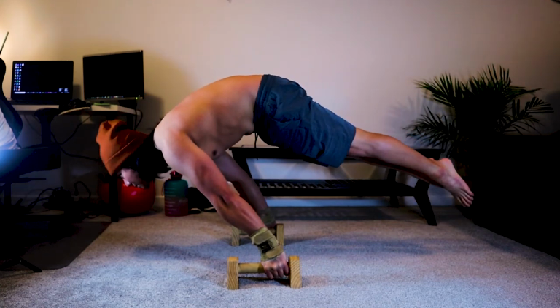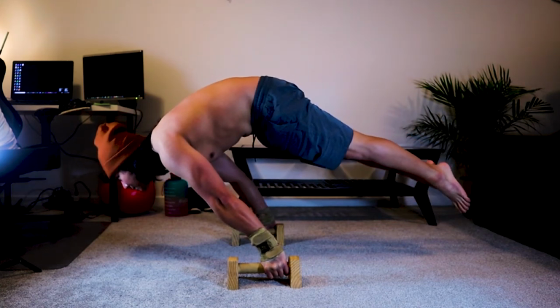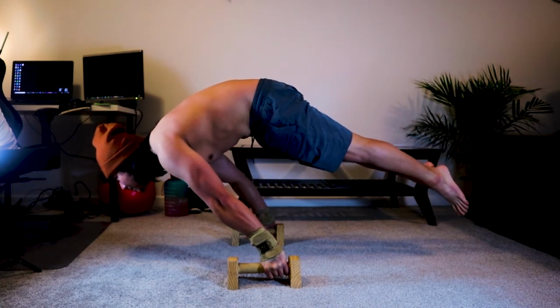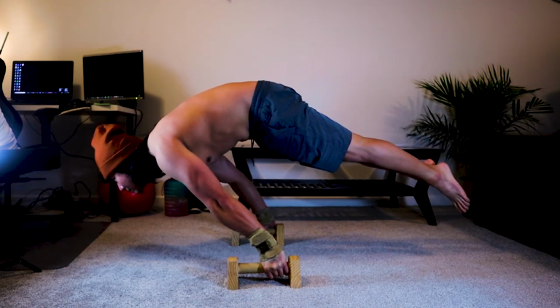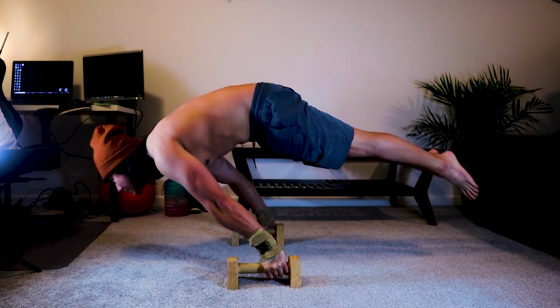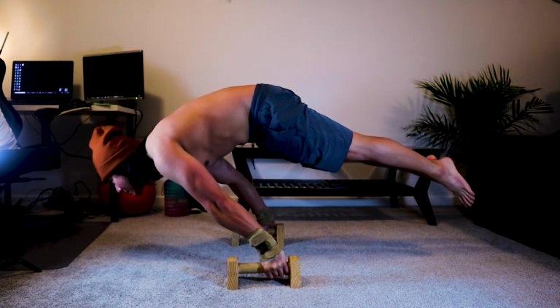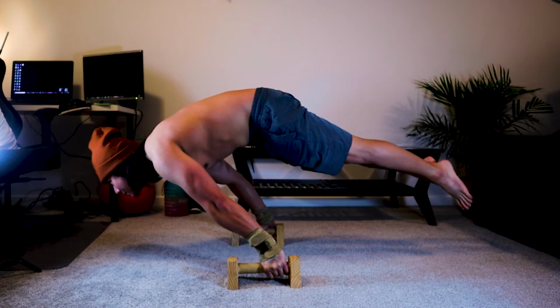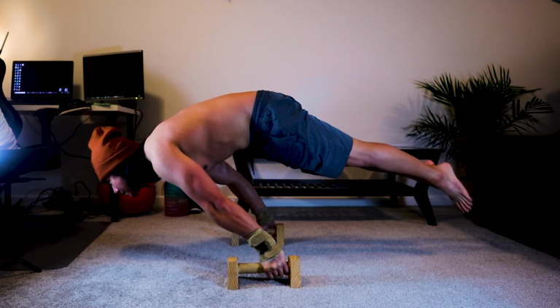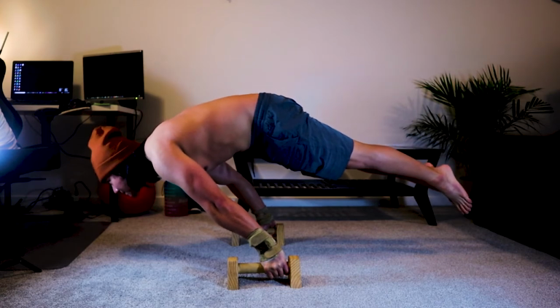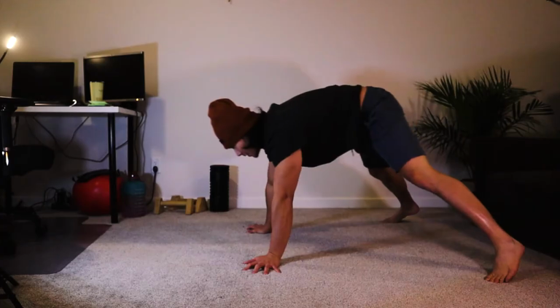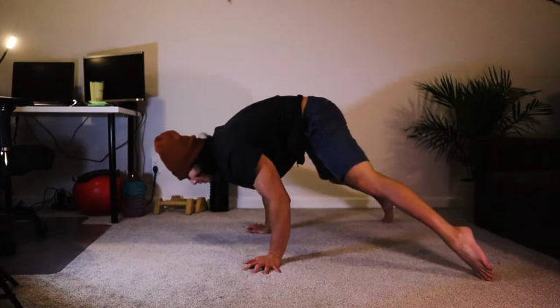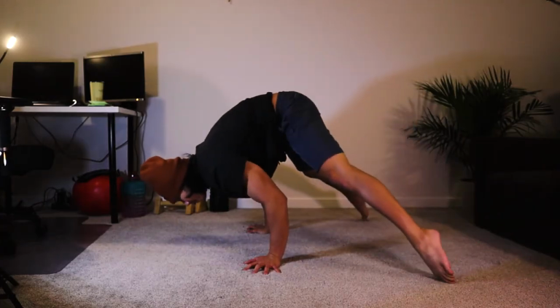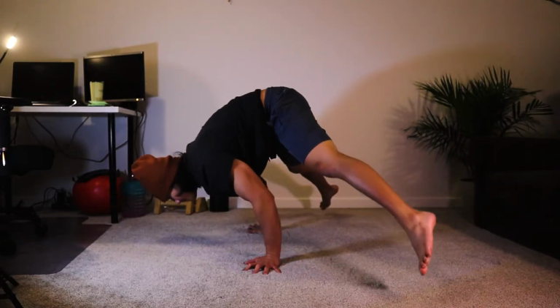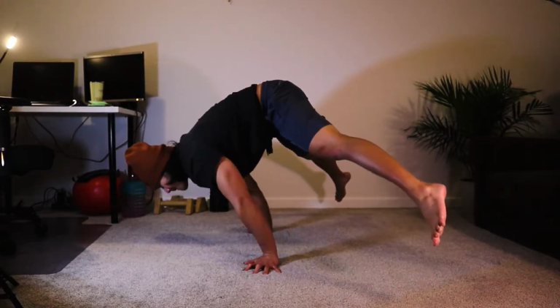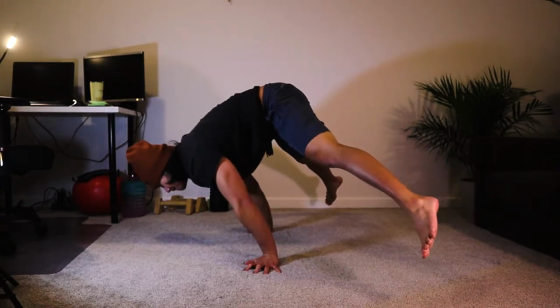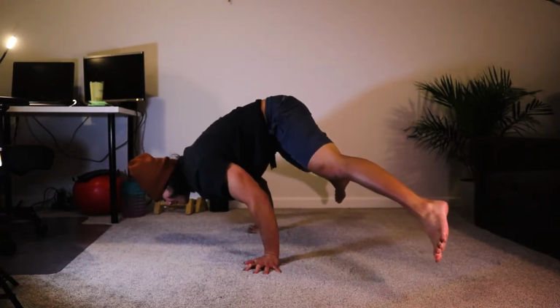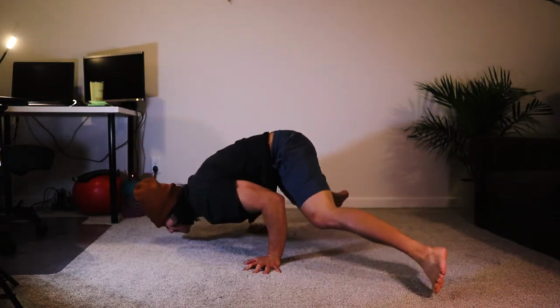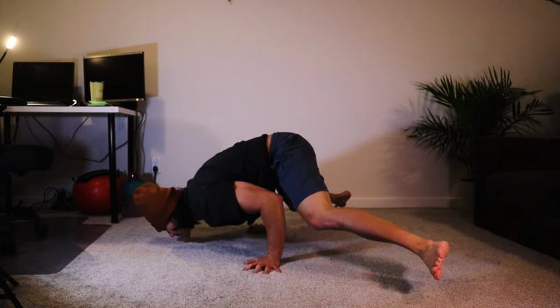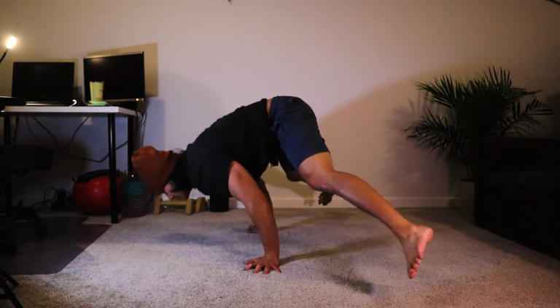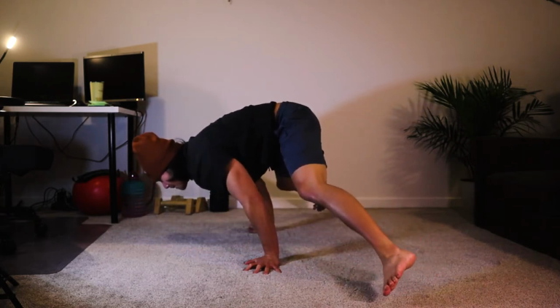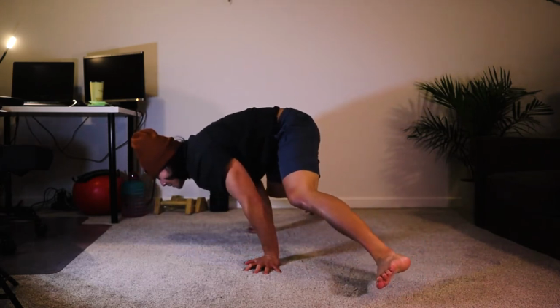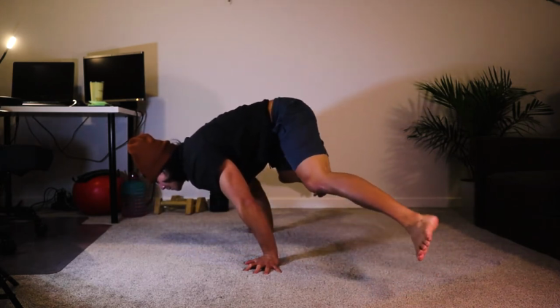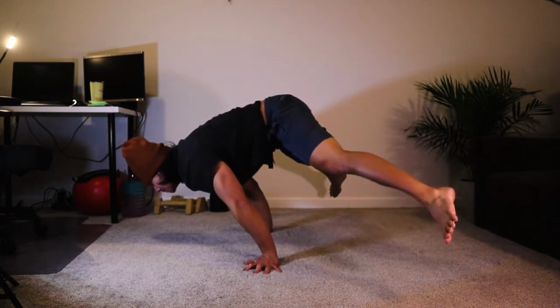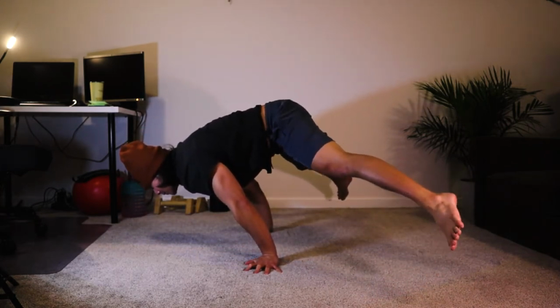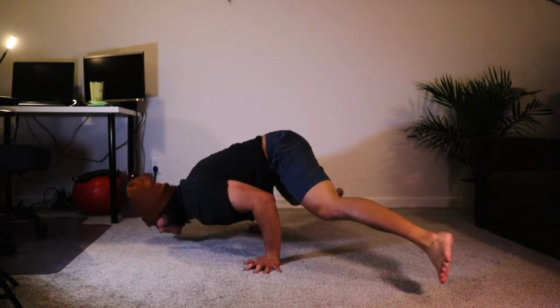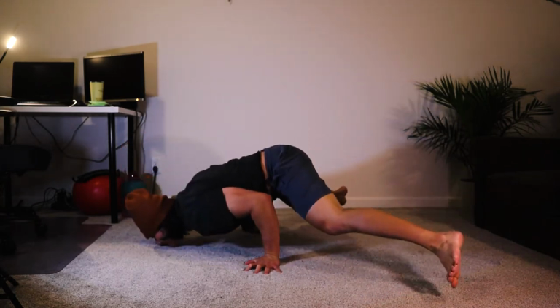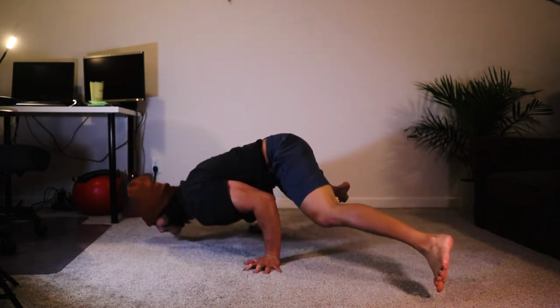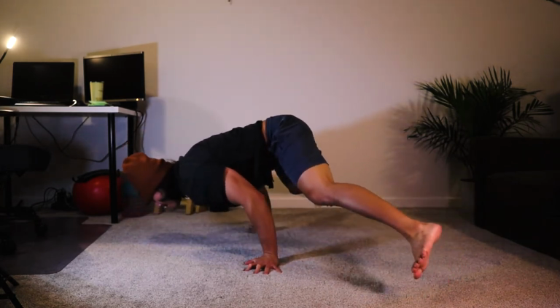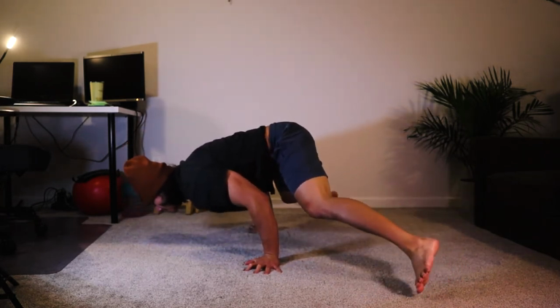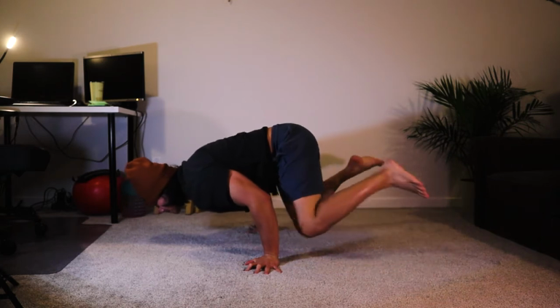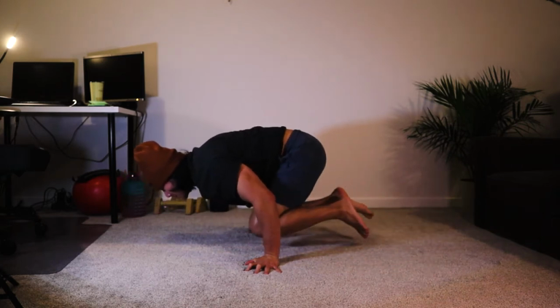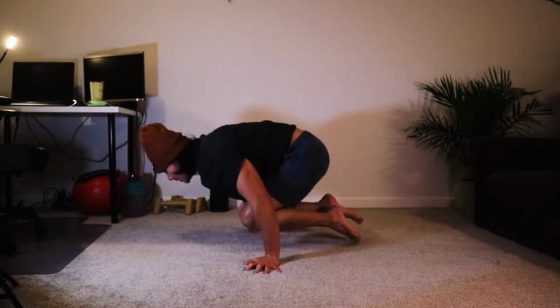And then the next one is the straddle push-ups. You can see I'm having troubles keeping my hips on that straight line.